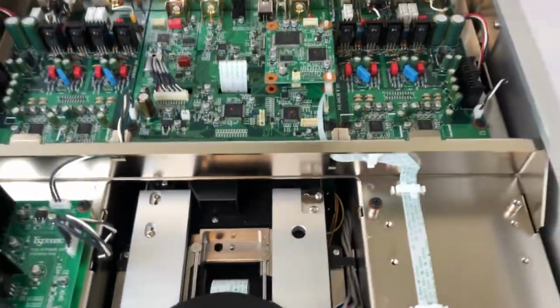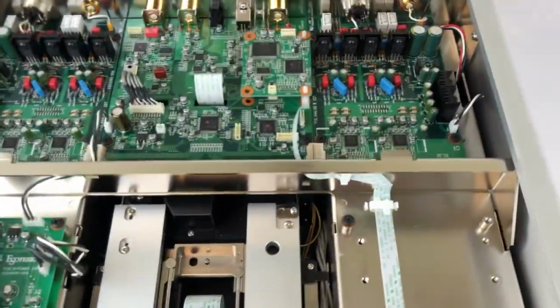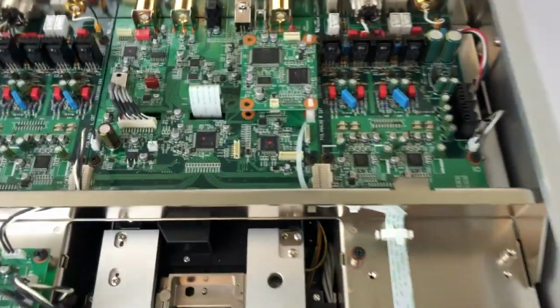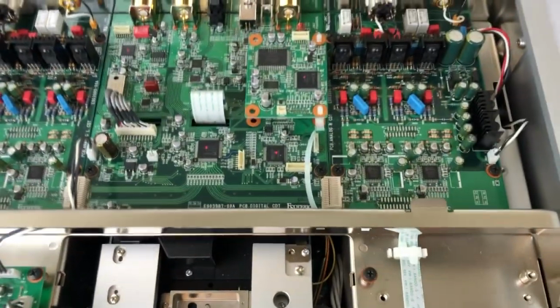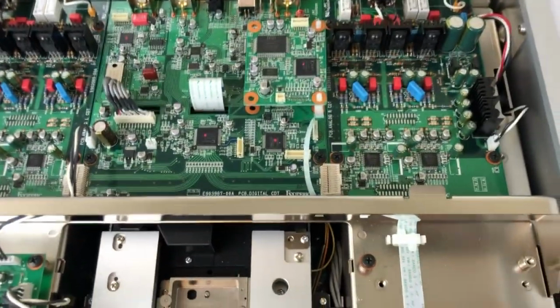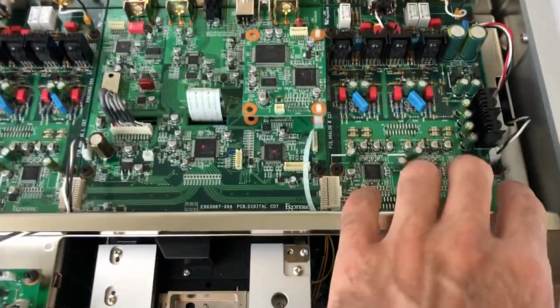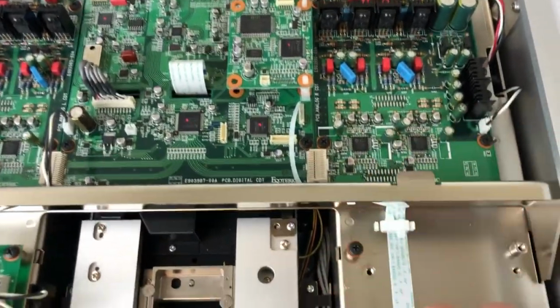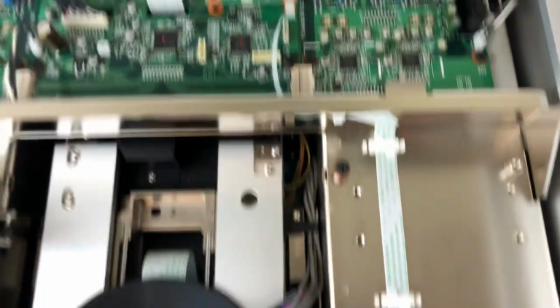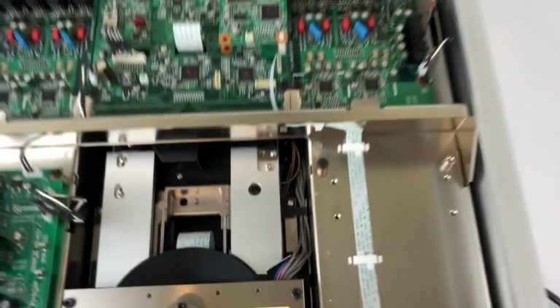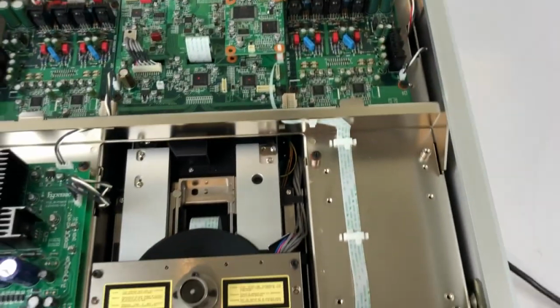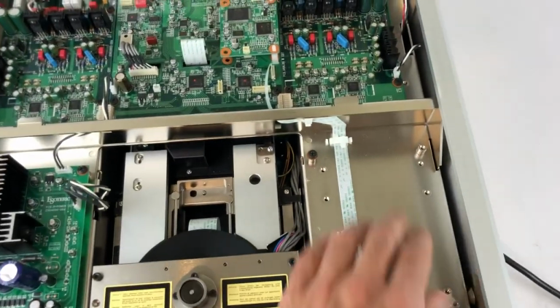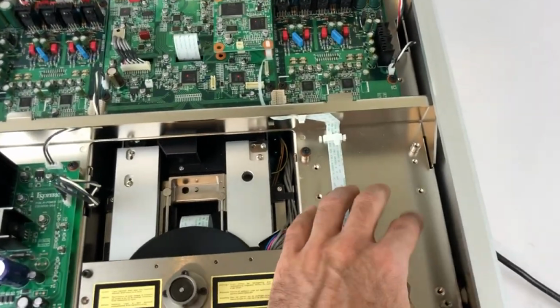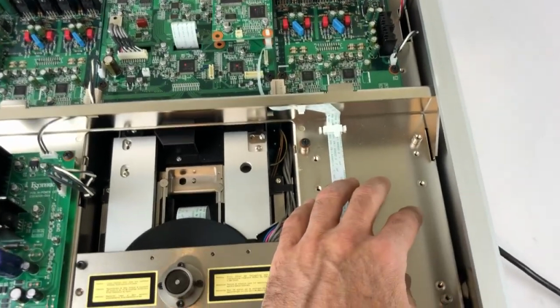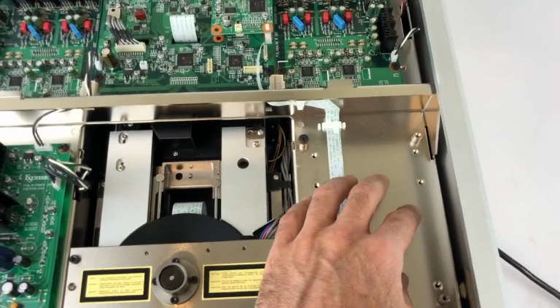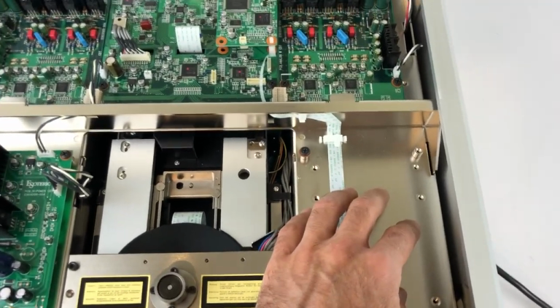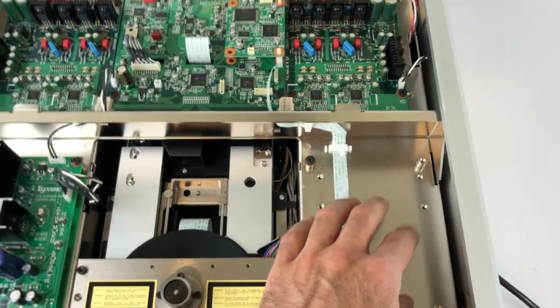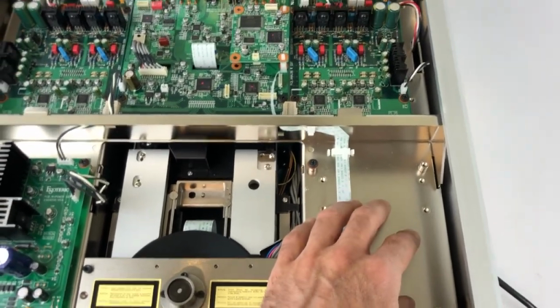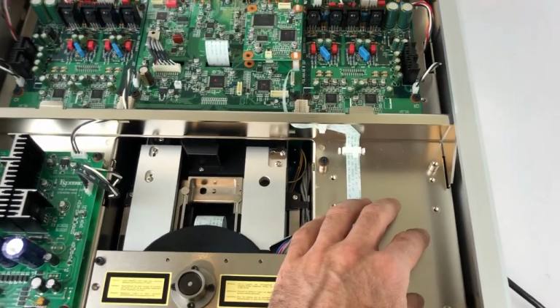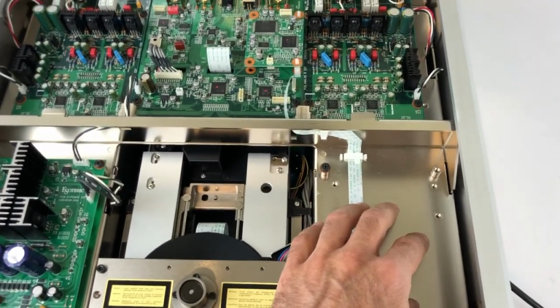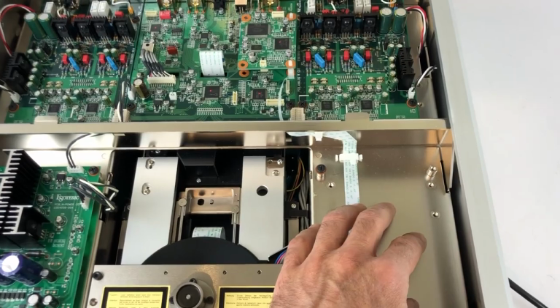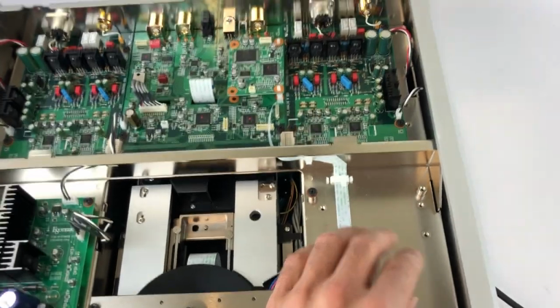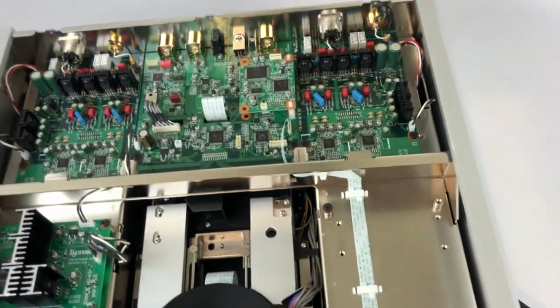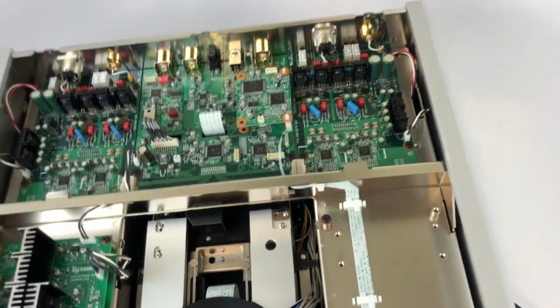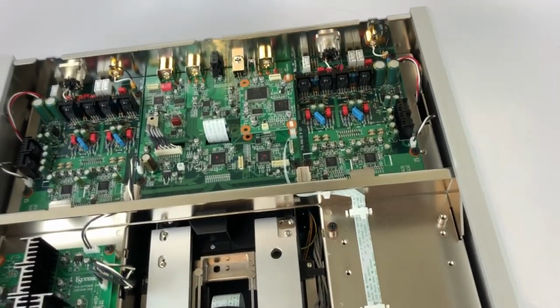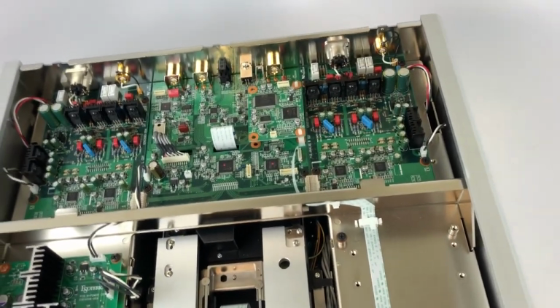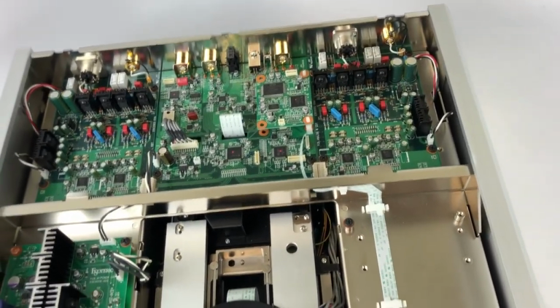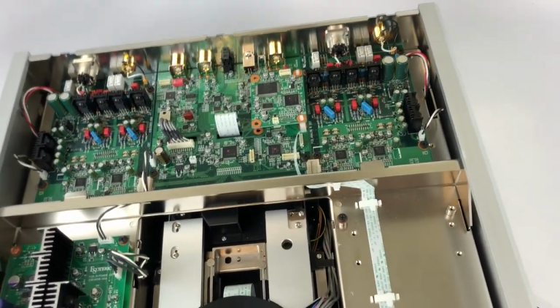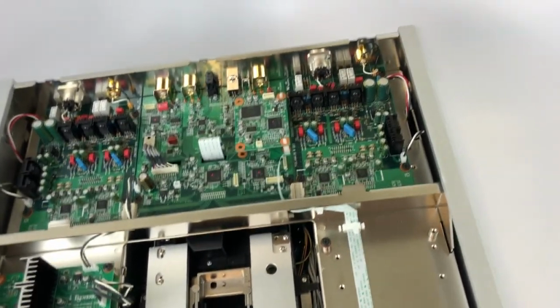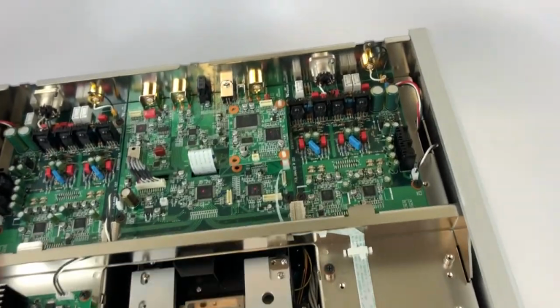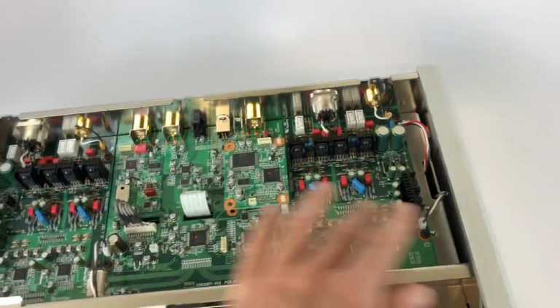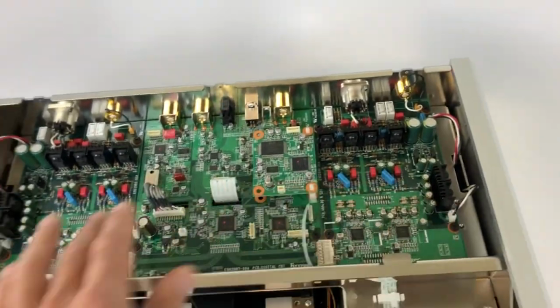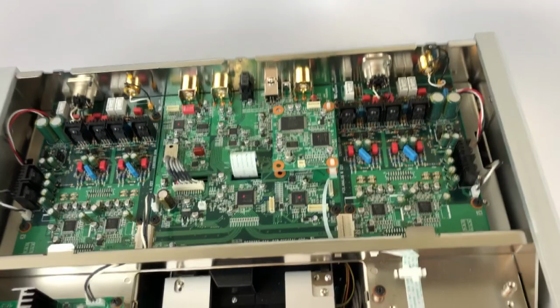There's a secondary power supply where there are two individual transformers located below this piece here — one for the digital stage and one for the analog stages — as well as individual power supplies to power the analog stages.